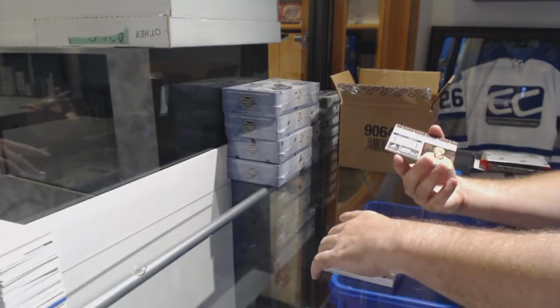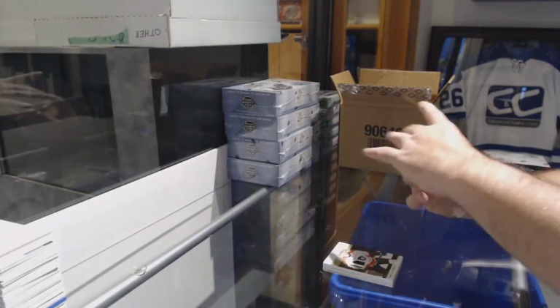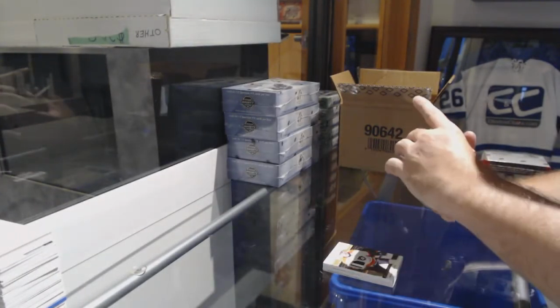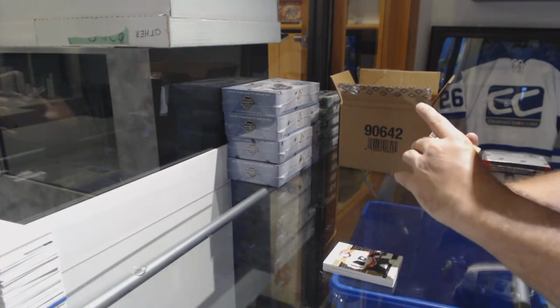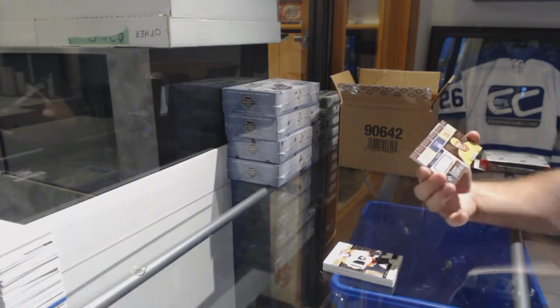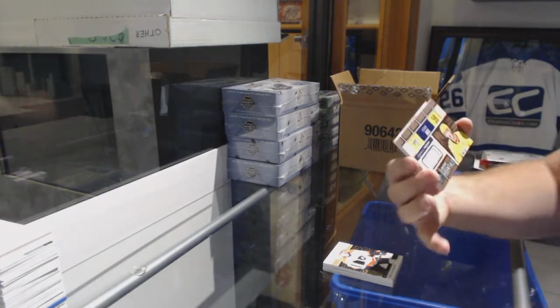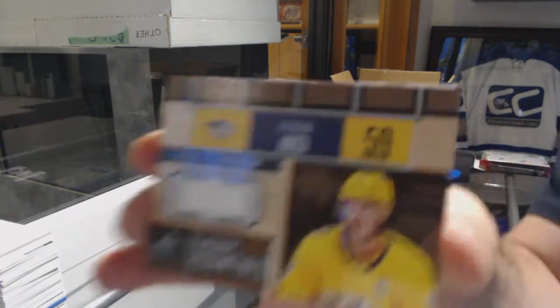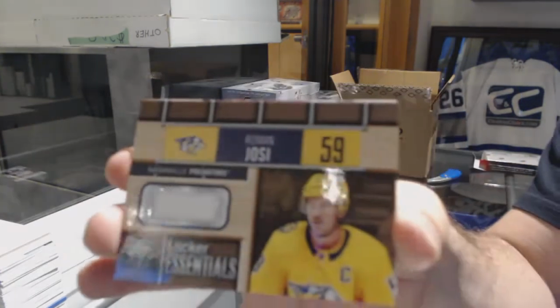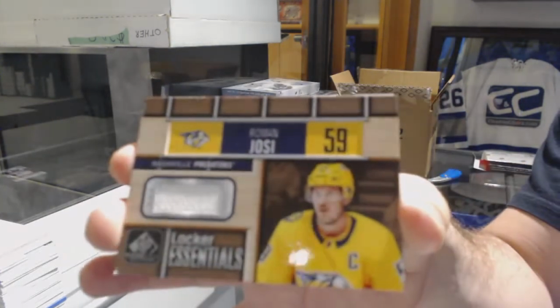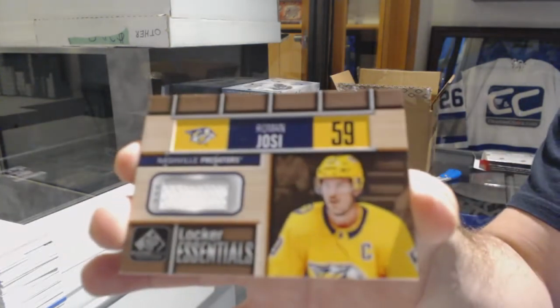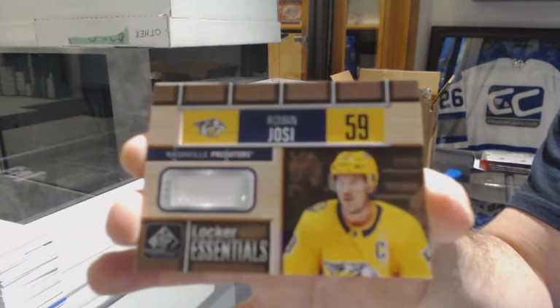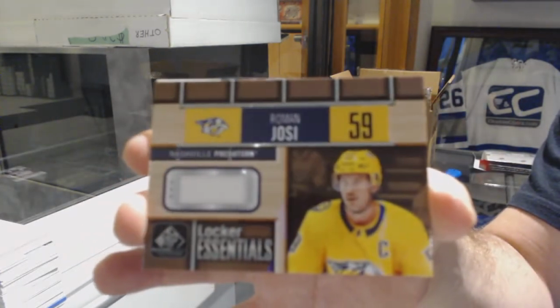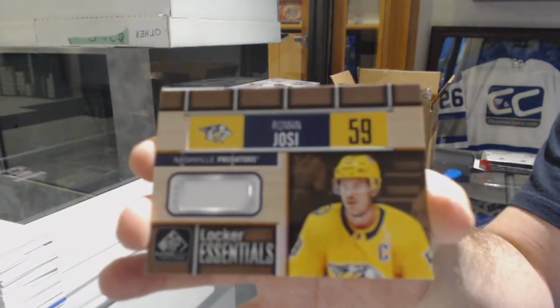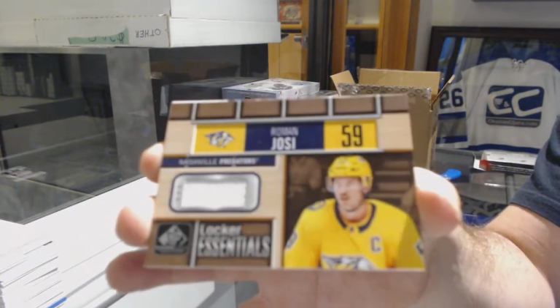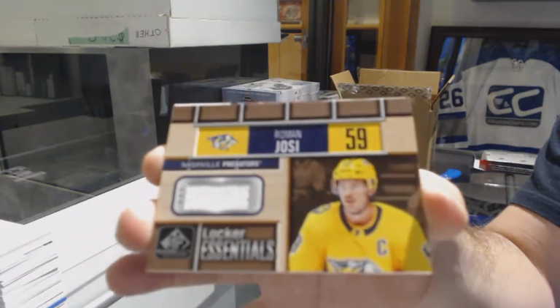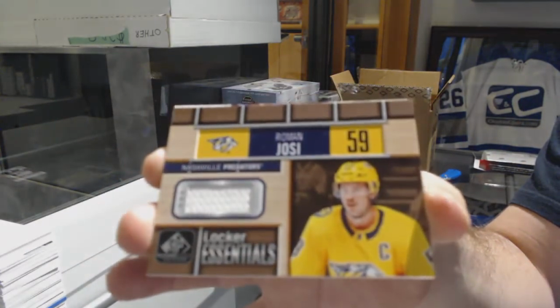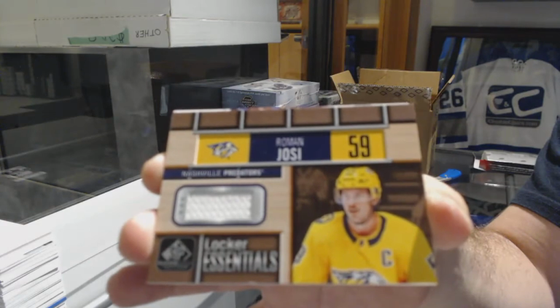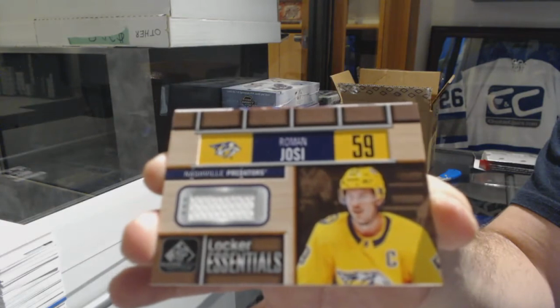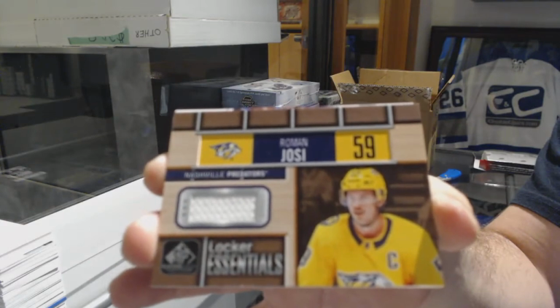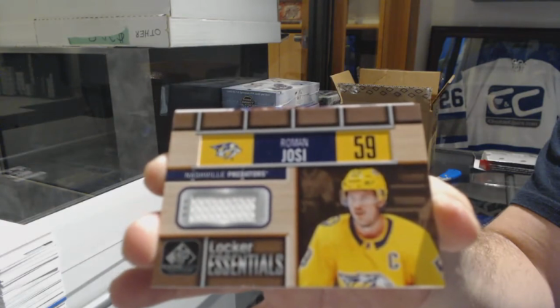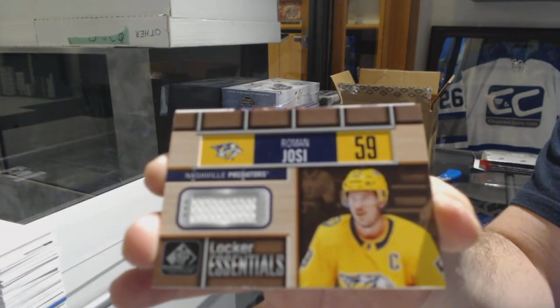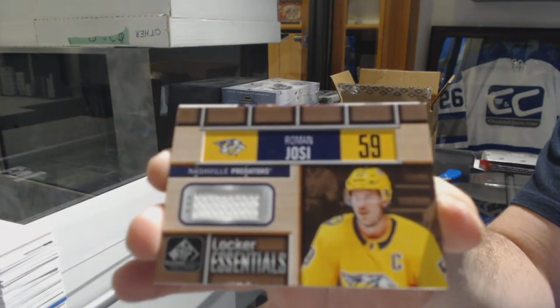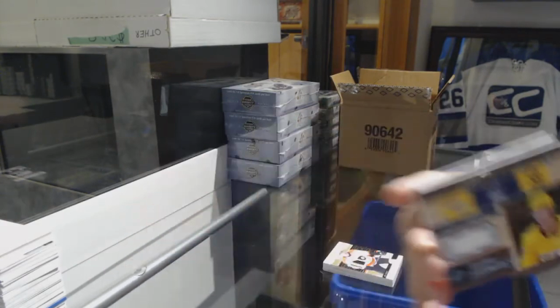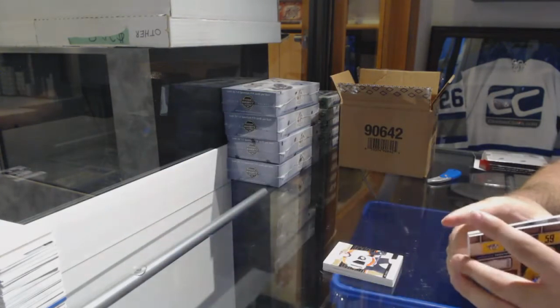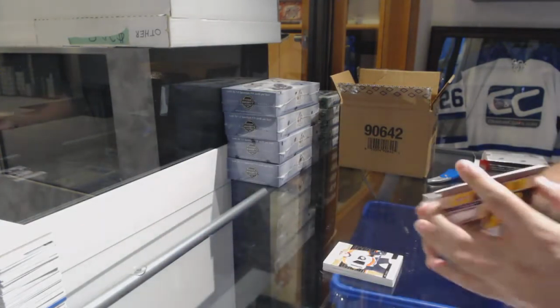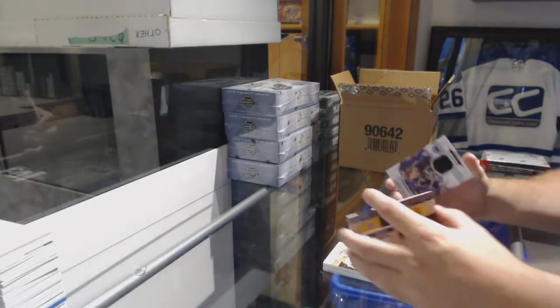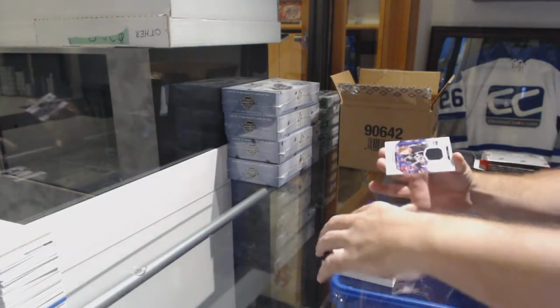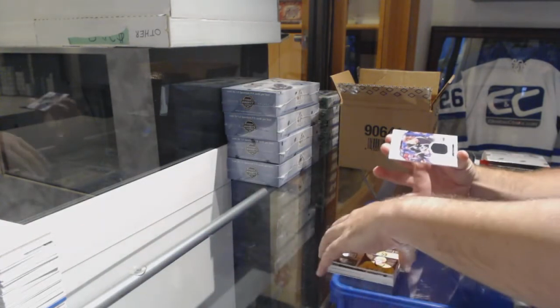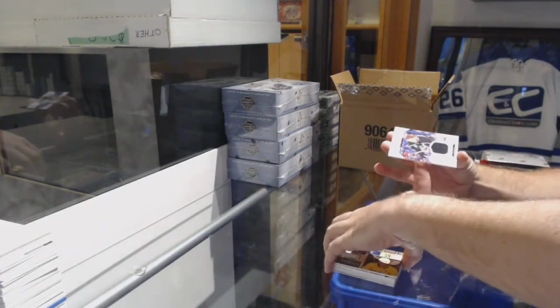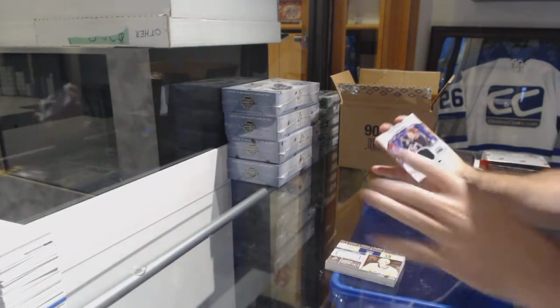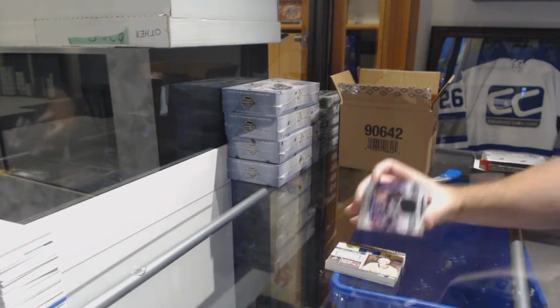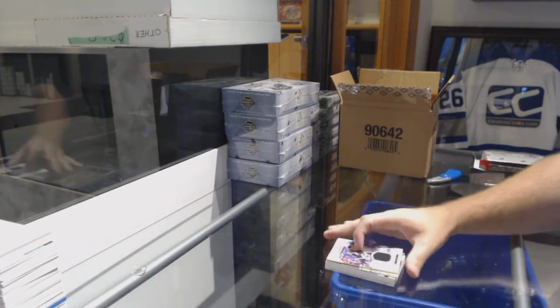We've got a Nashville Predators — Lockery Senshoes — Roman Yossi. And L.A. Kings, Jake Kopitar.